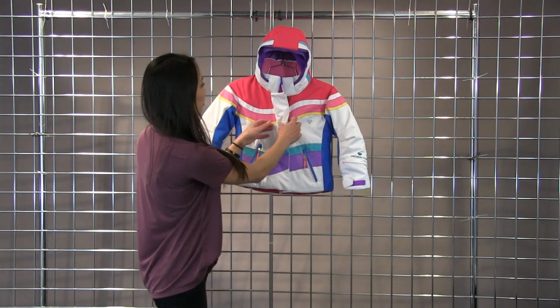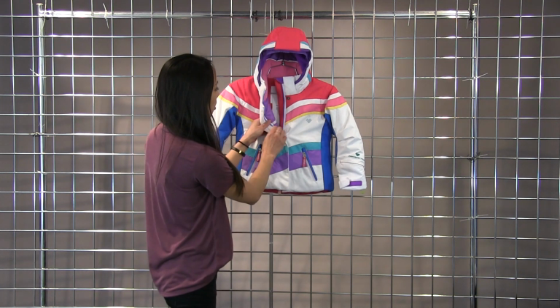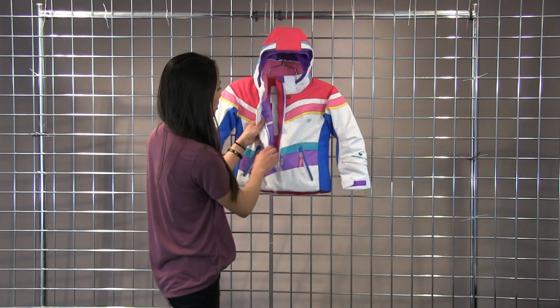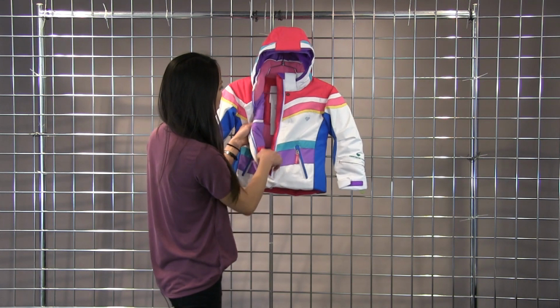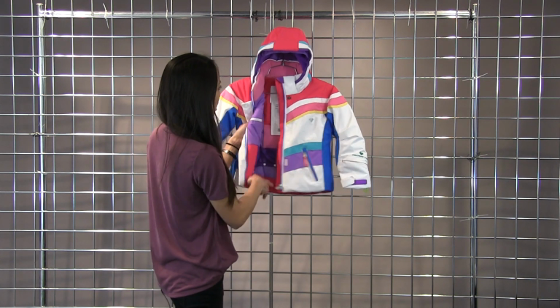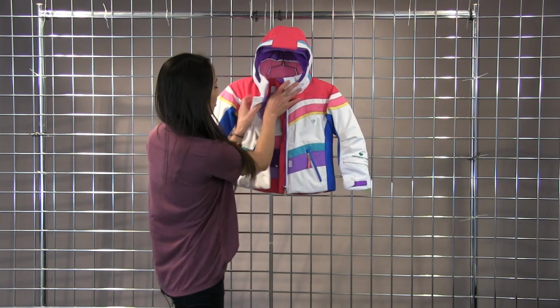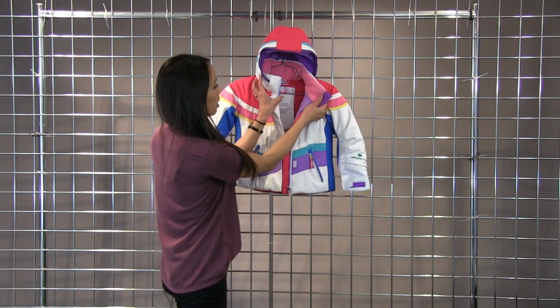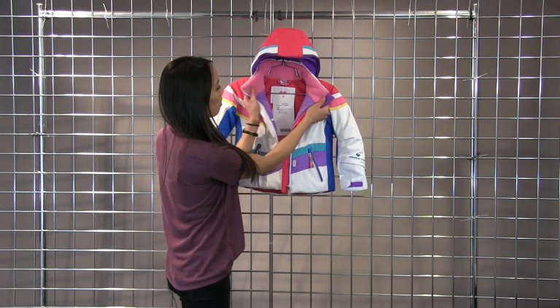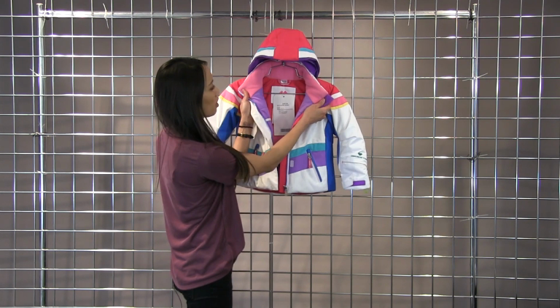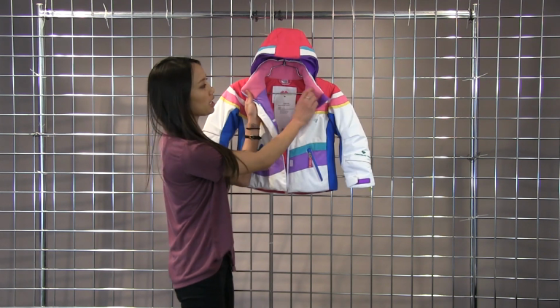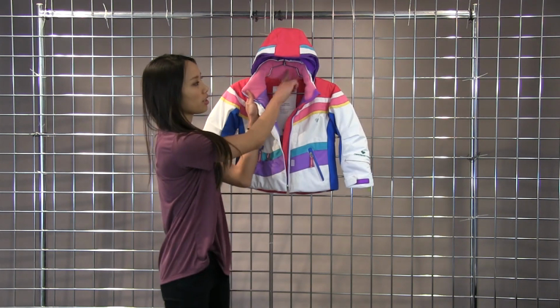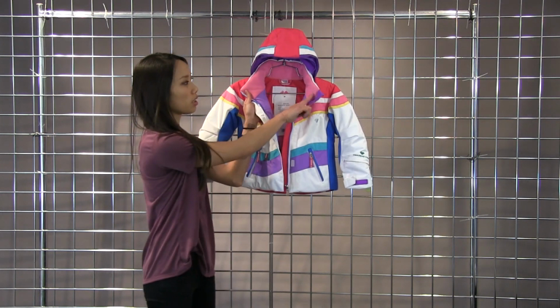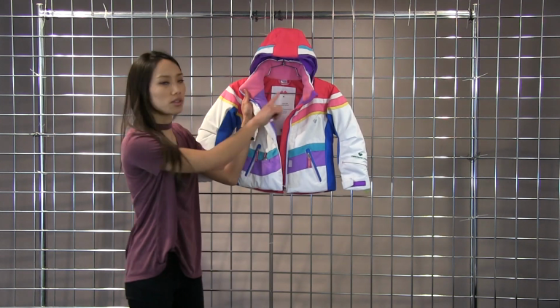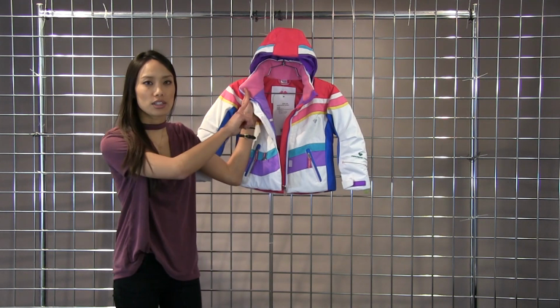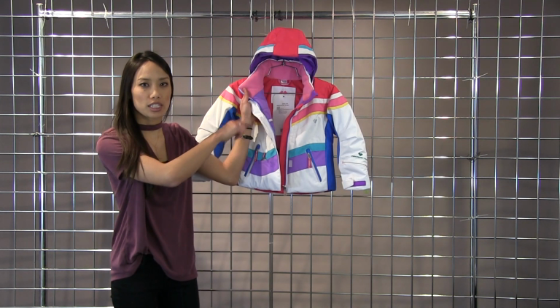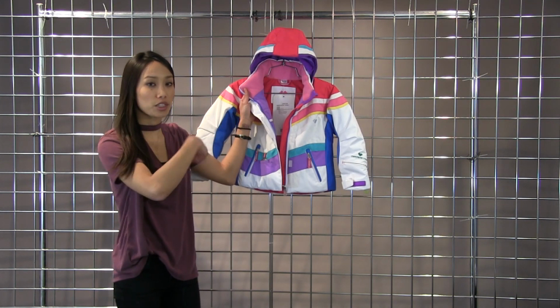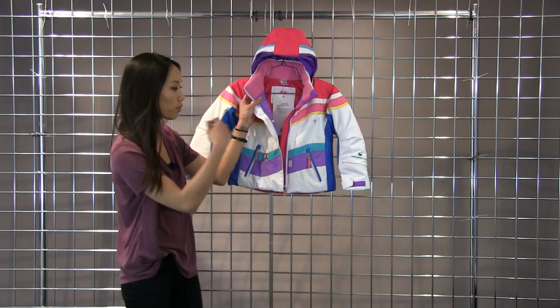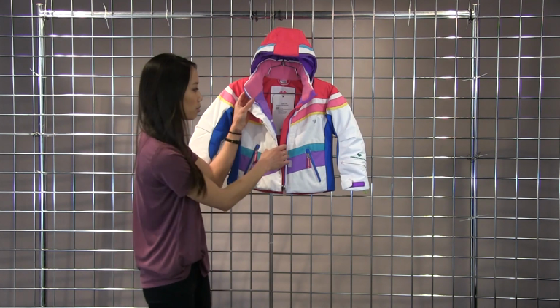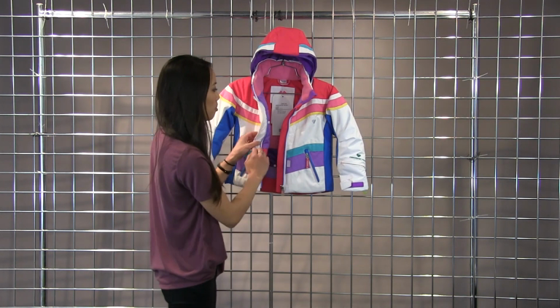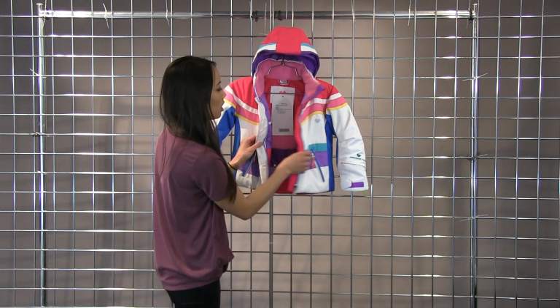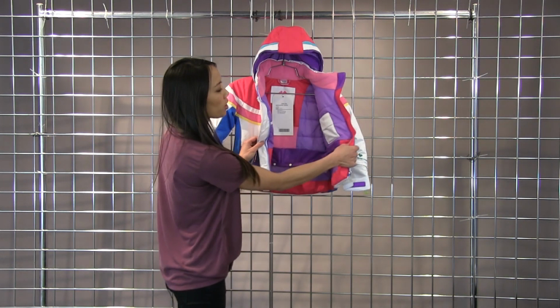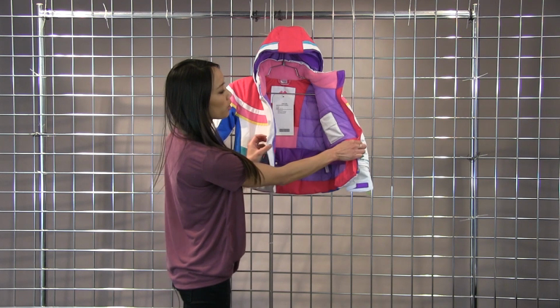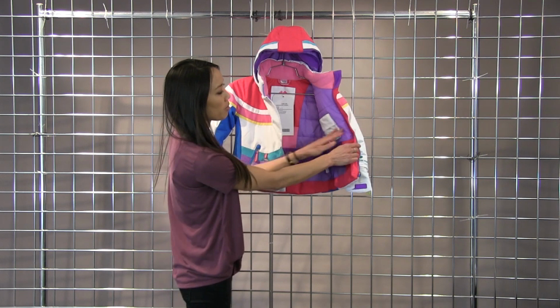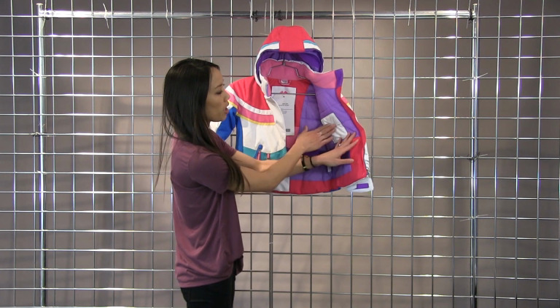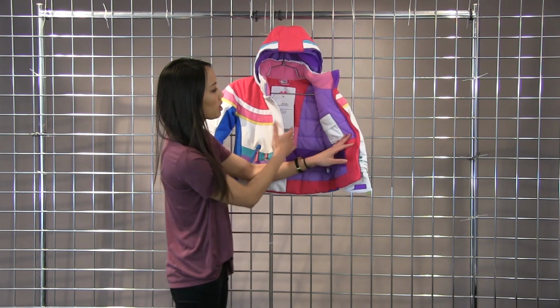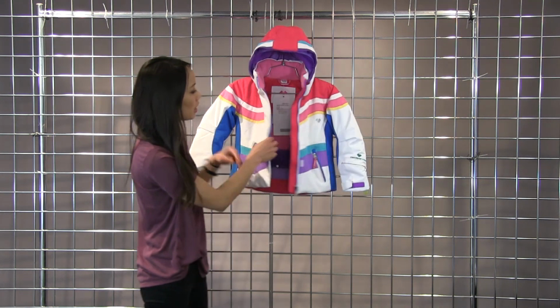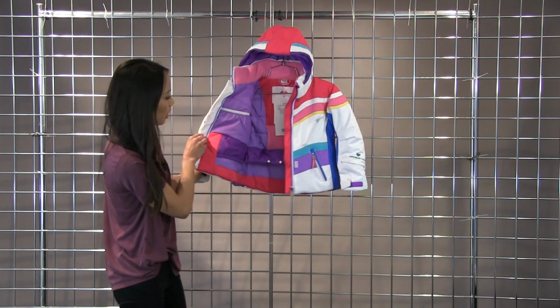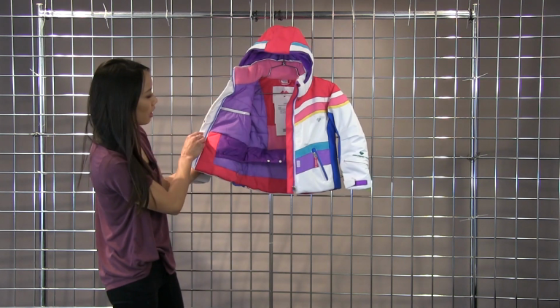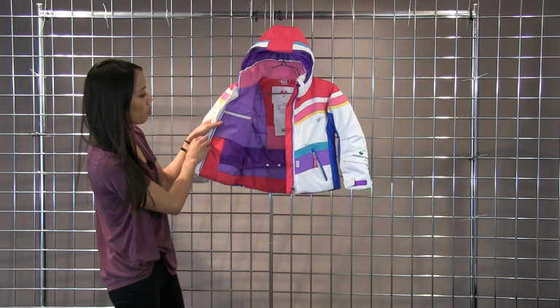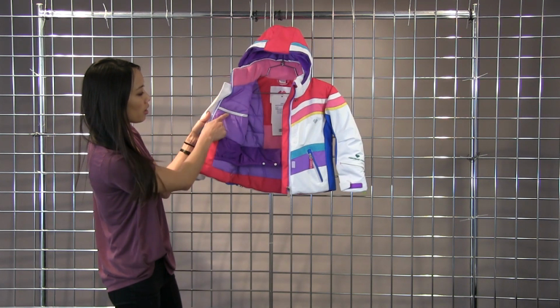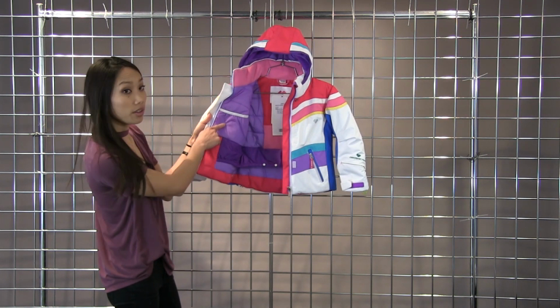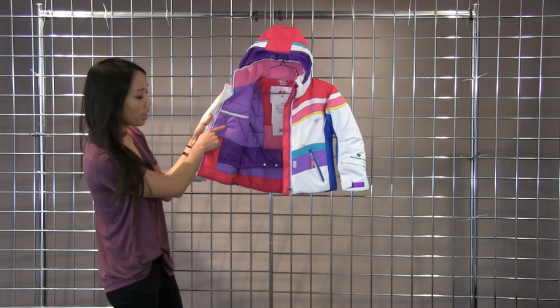On the inside of the jacket you're going to have a fleece lined collar so it's nice and cozy, especially when you're fully zipped up. You also have a media pocket on one side and a goggle pocket on the other side.